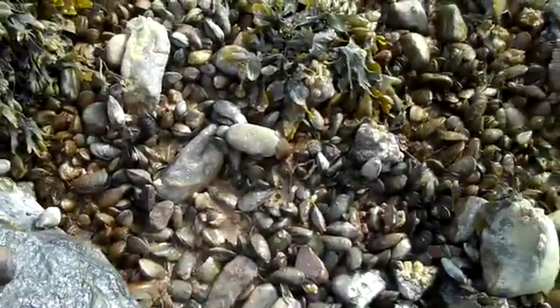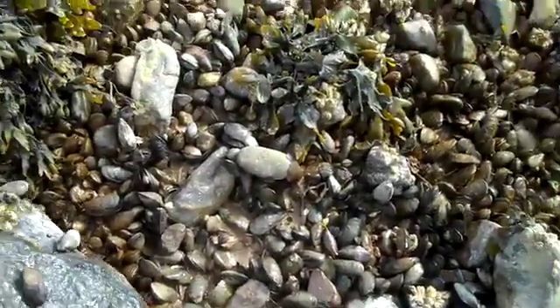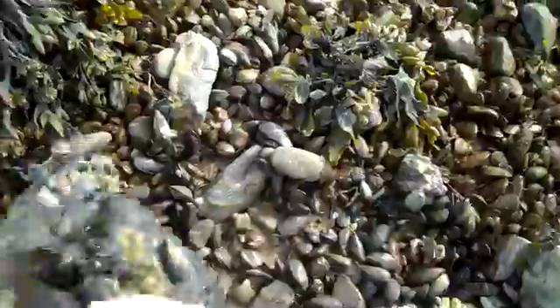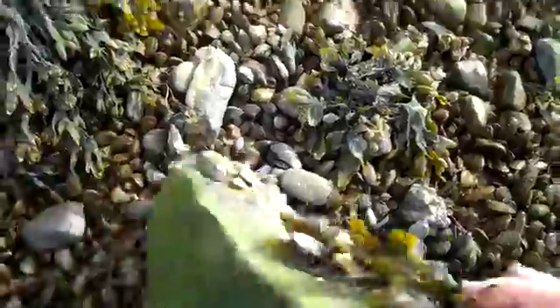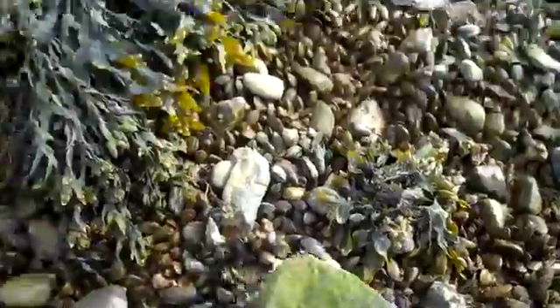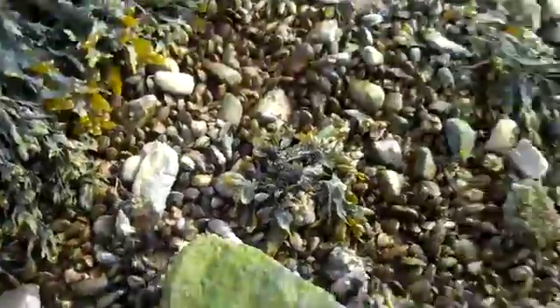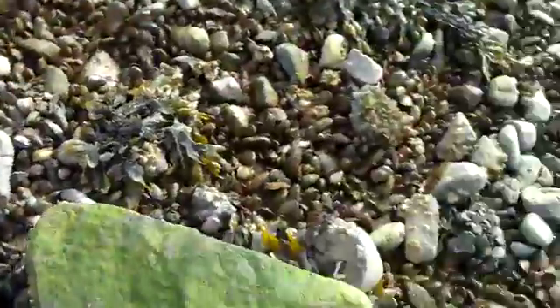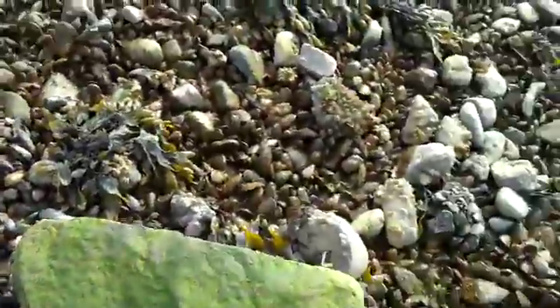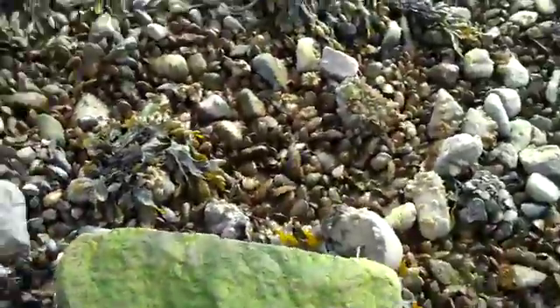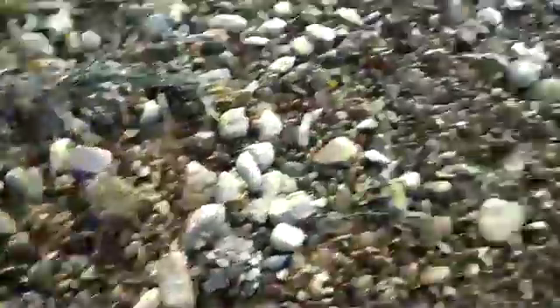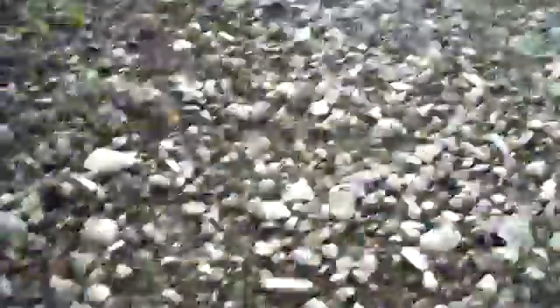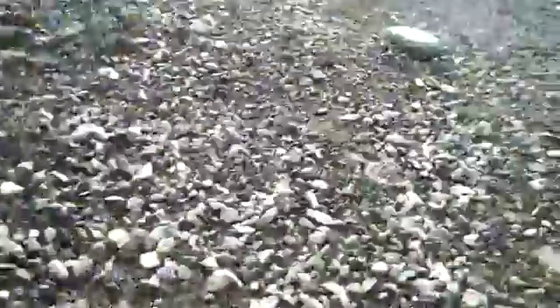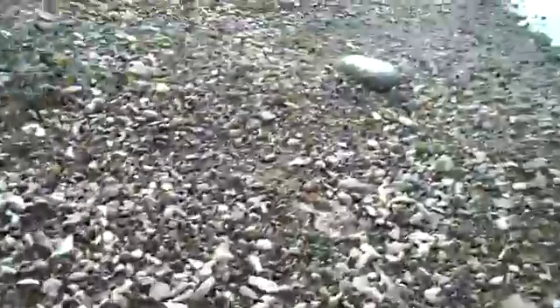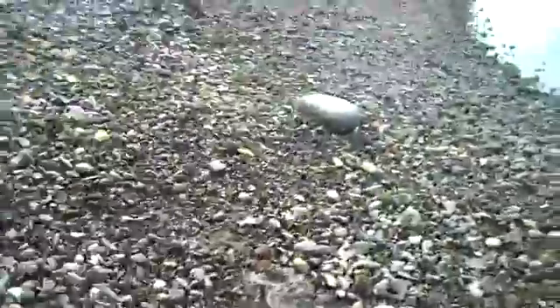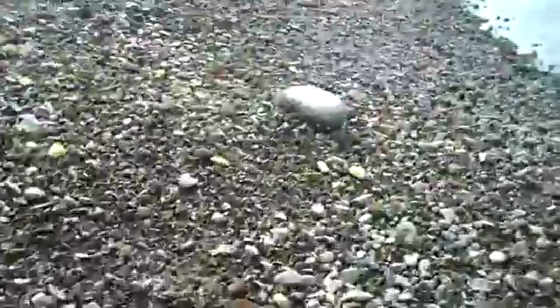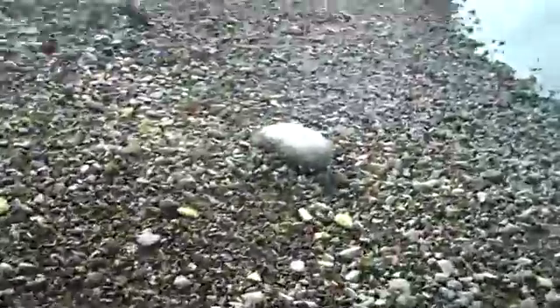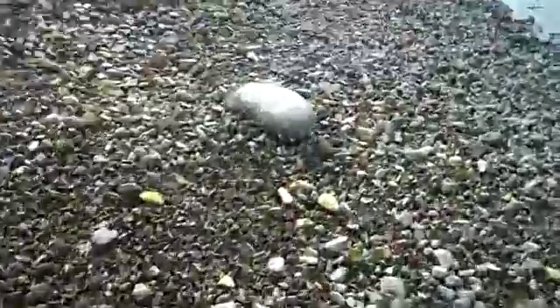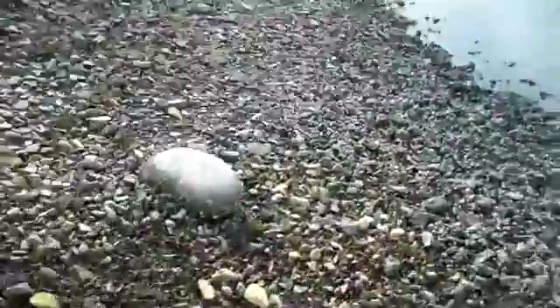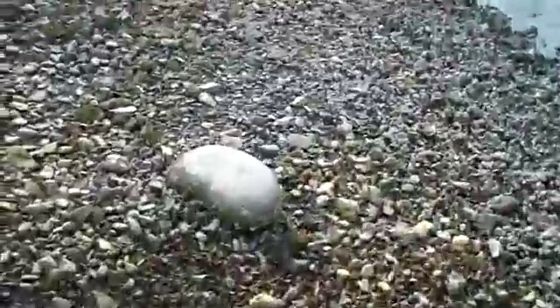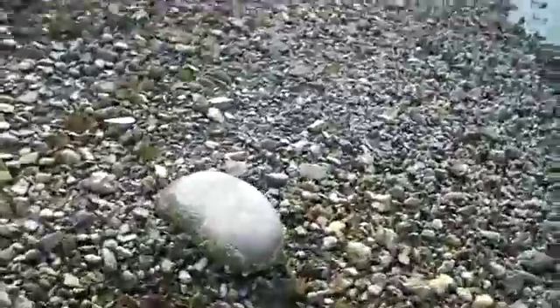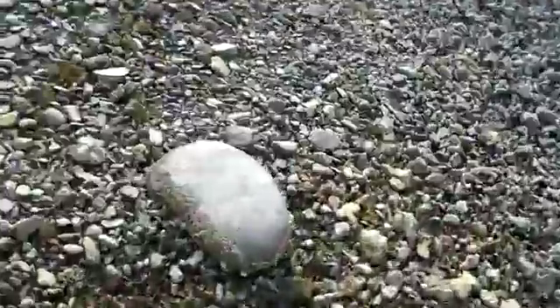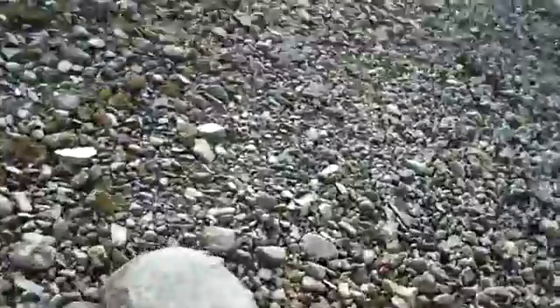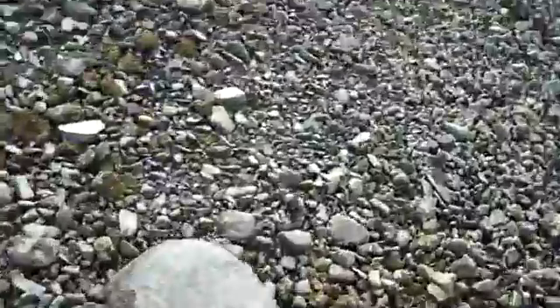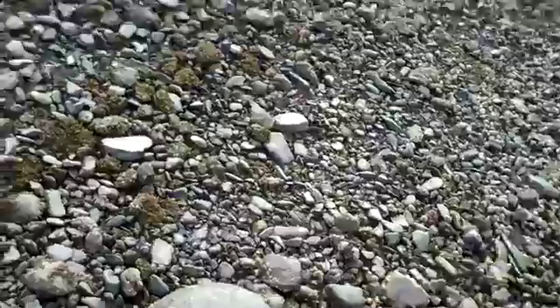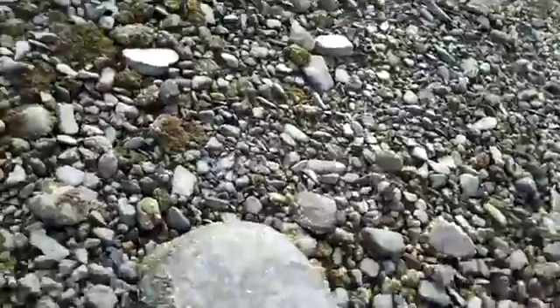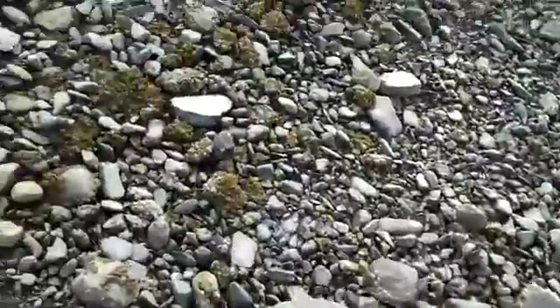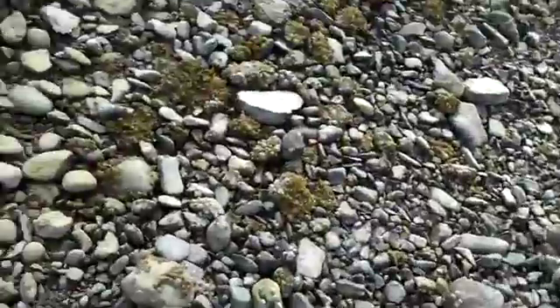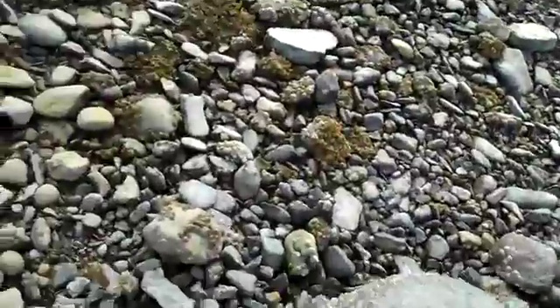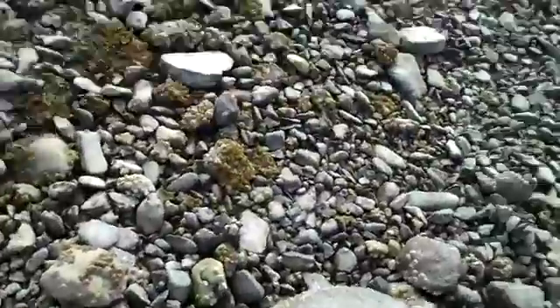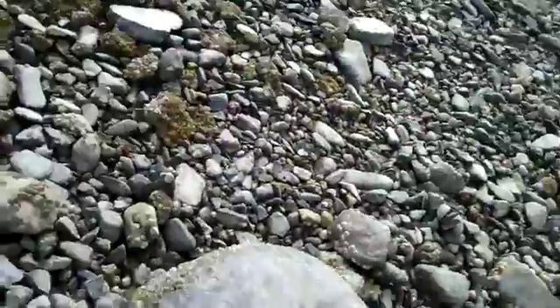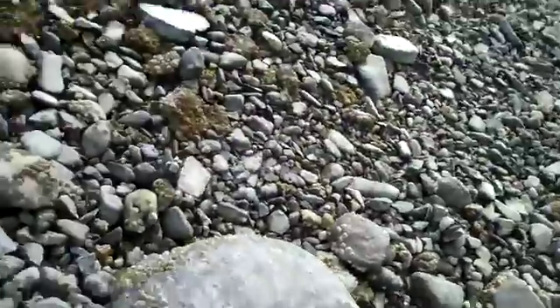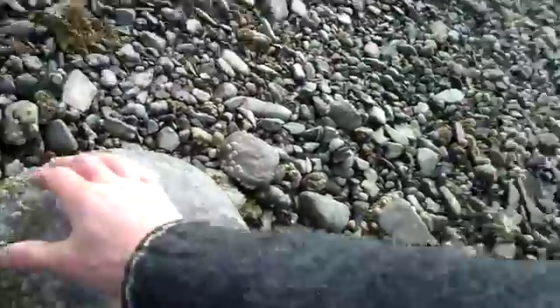If you ever want to find scuds, just find stones. Now here's another stone over here — stones and rockweed. They like to hide under rockweed. All right, now you ready for this?